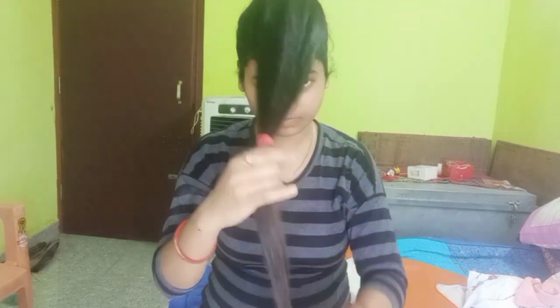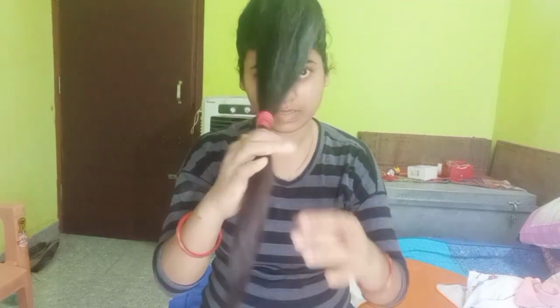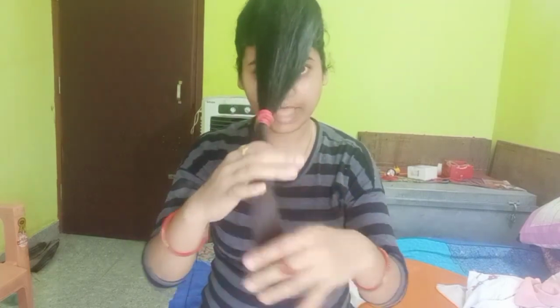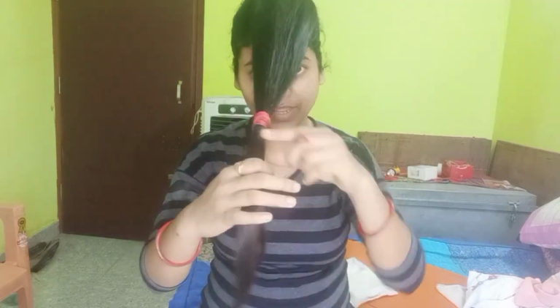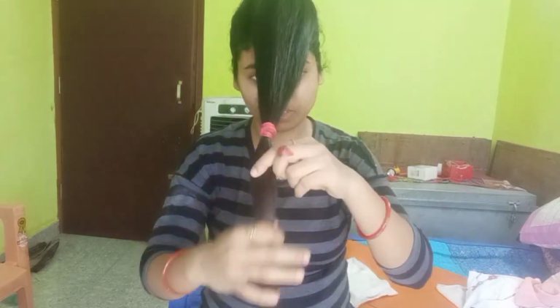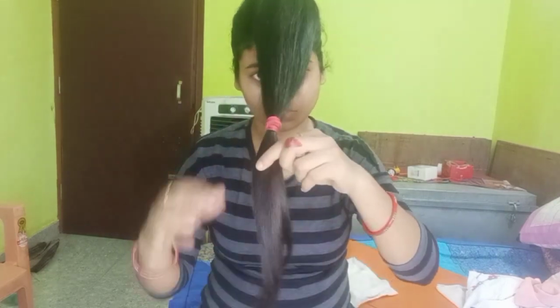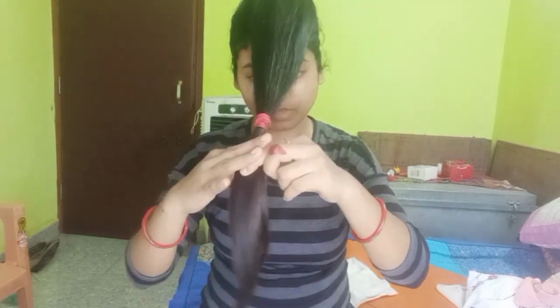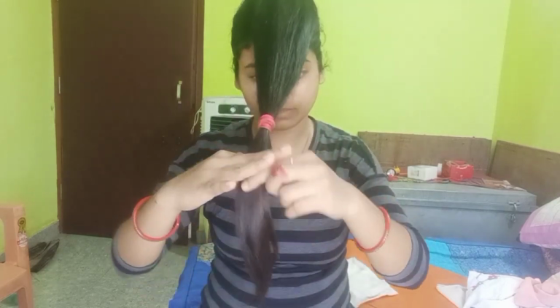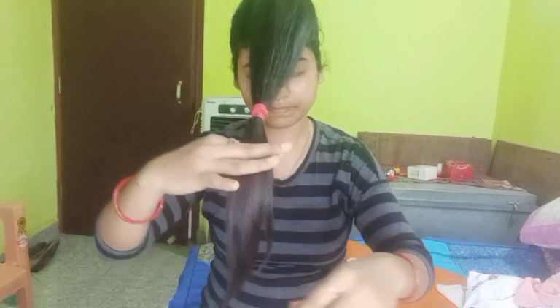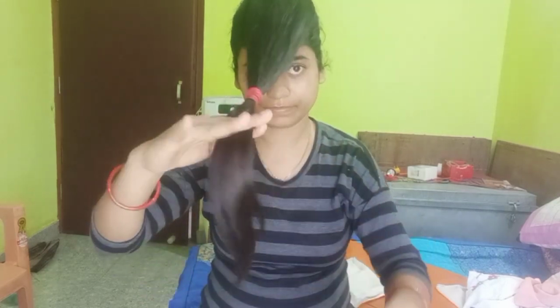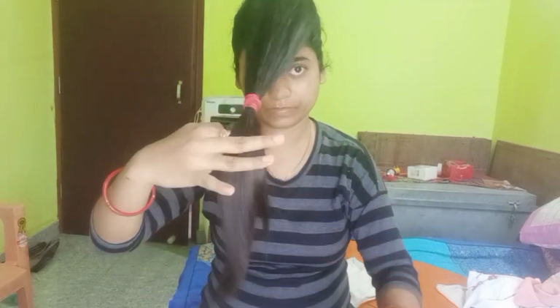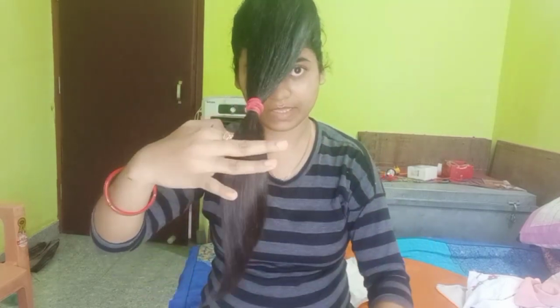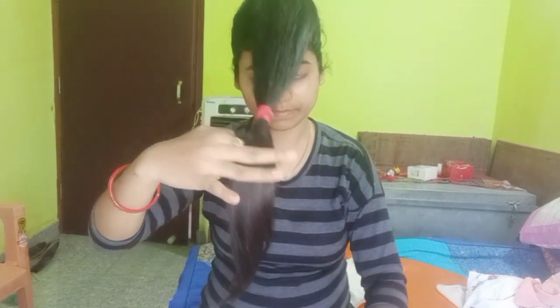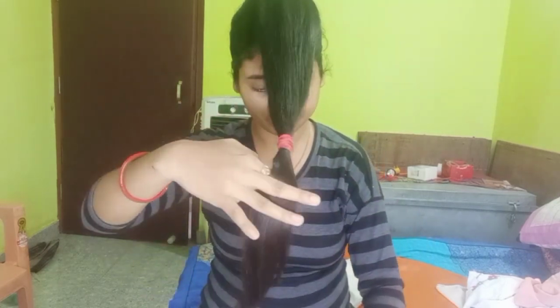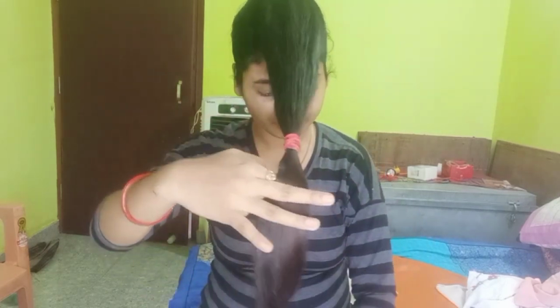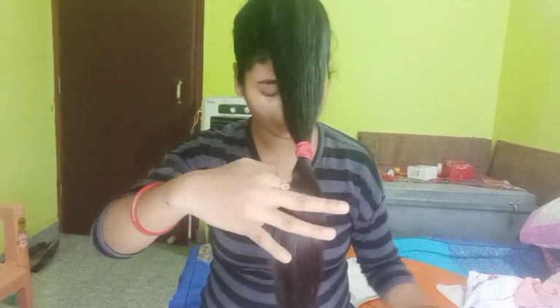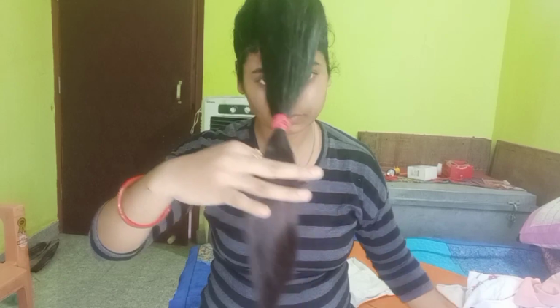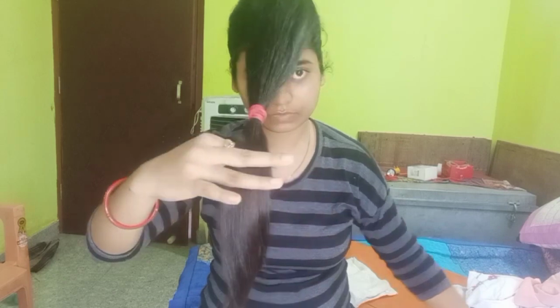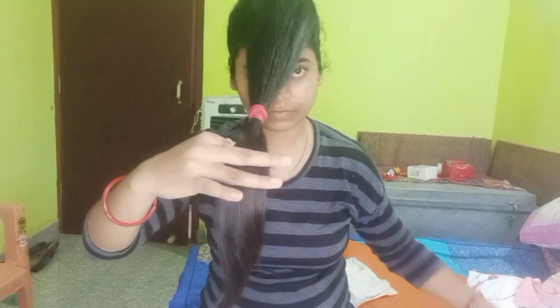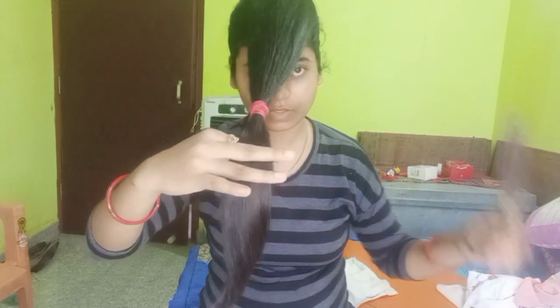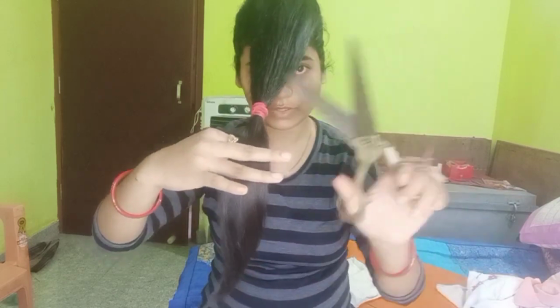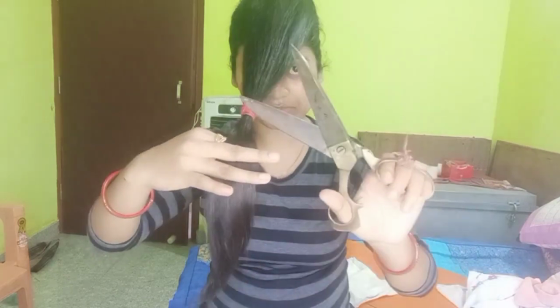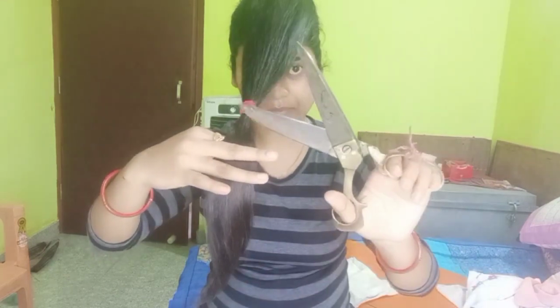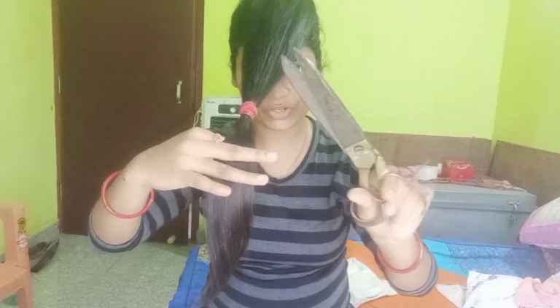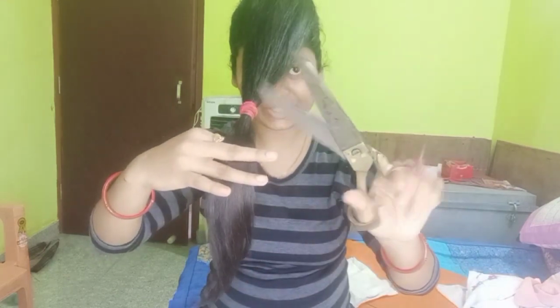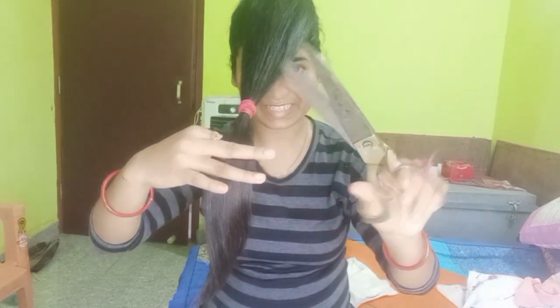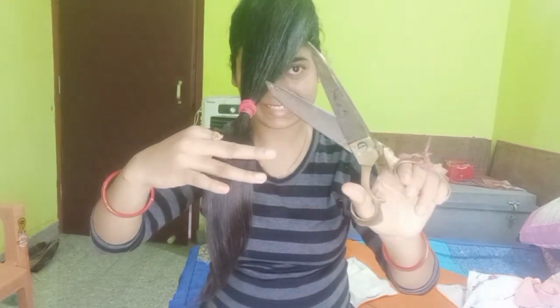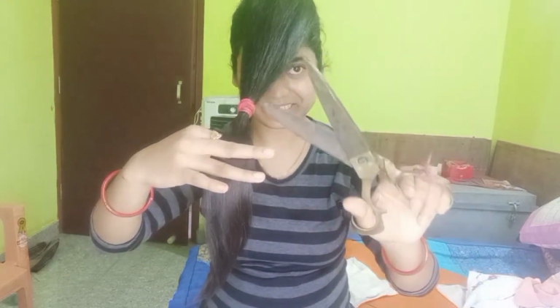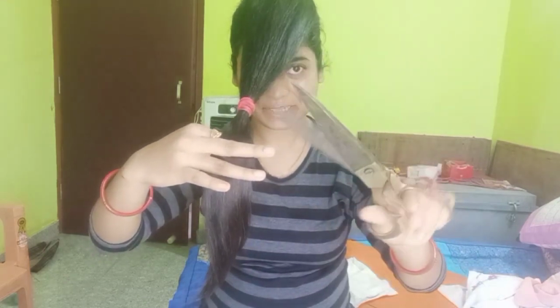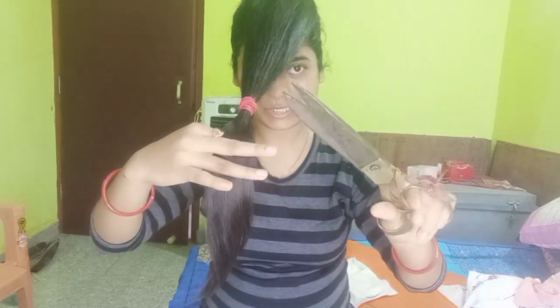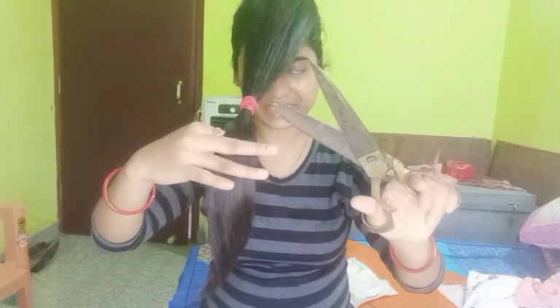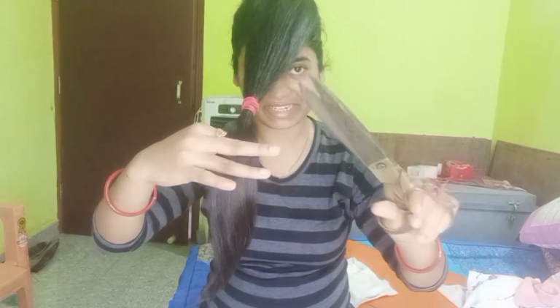I will cut the cut part. I'm going to cut that part again.